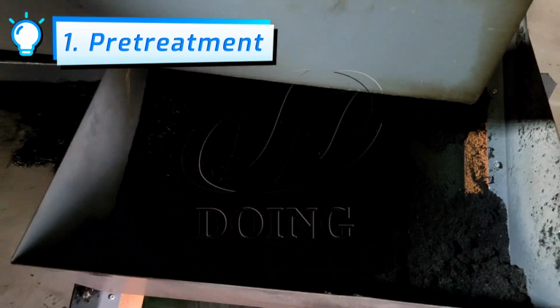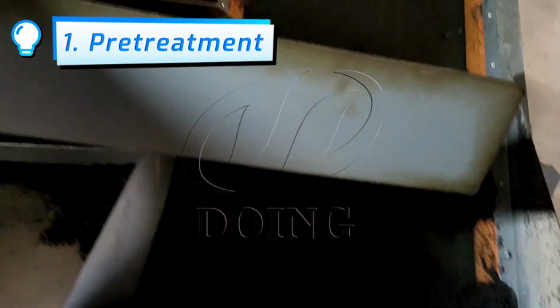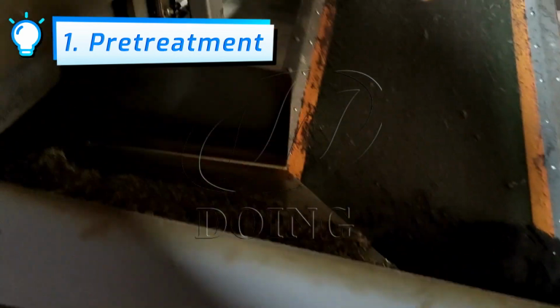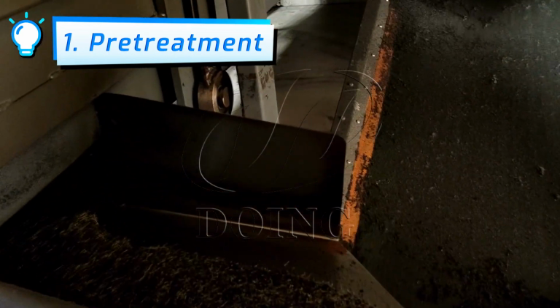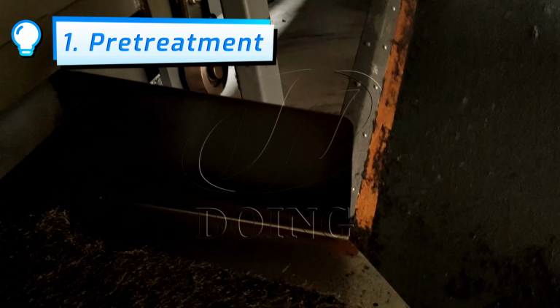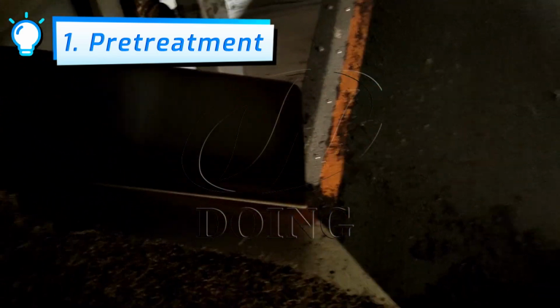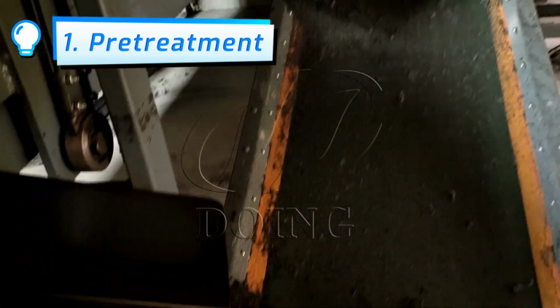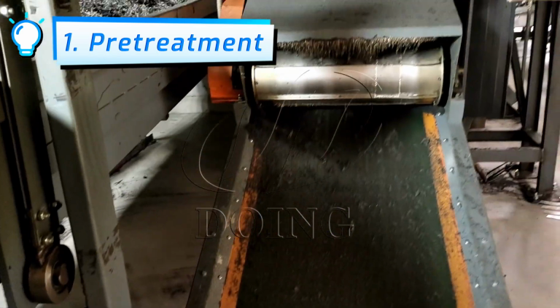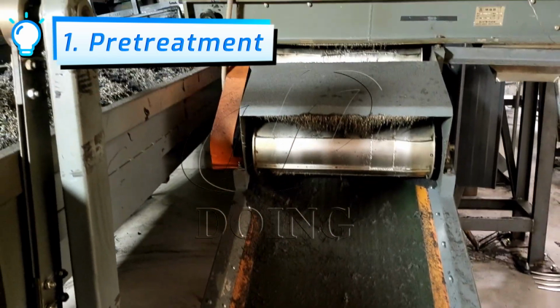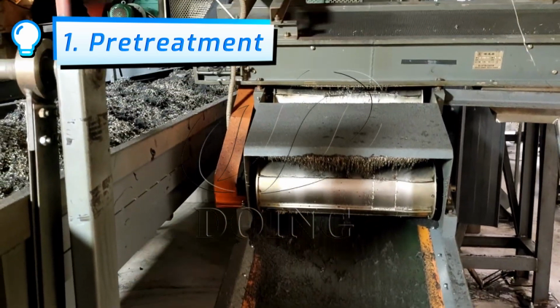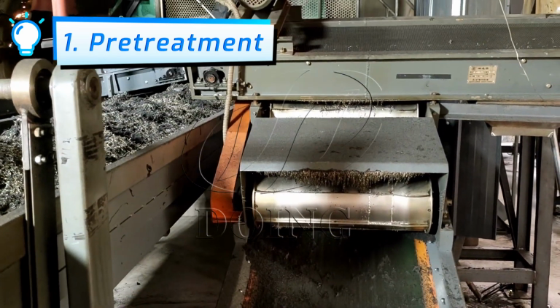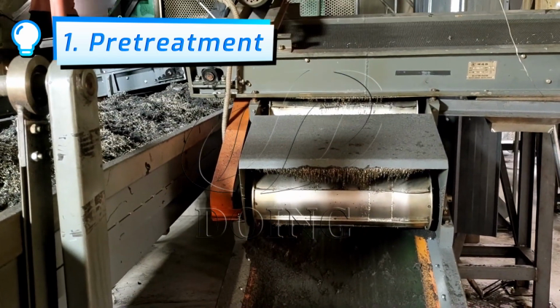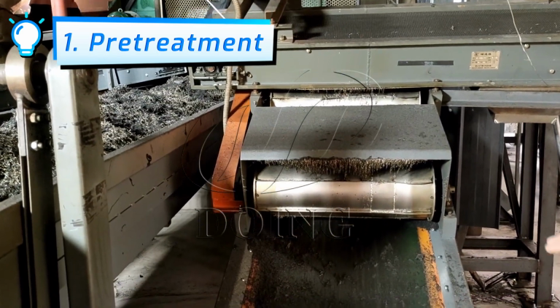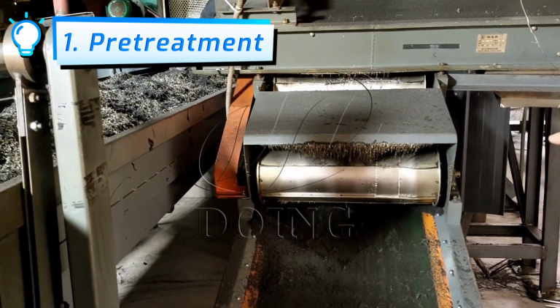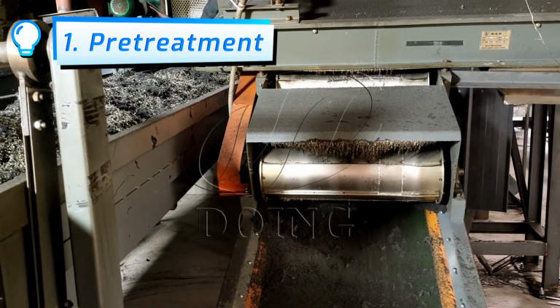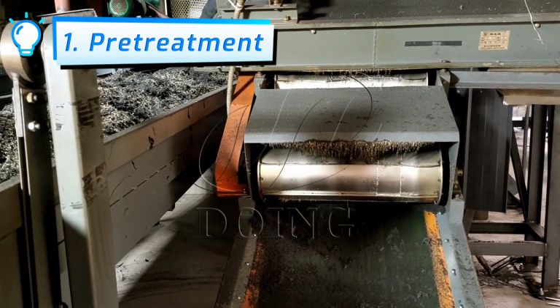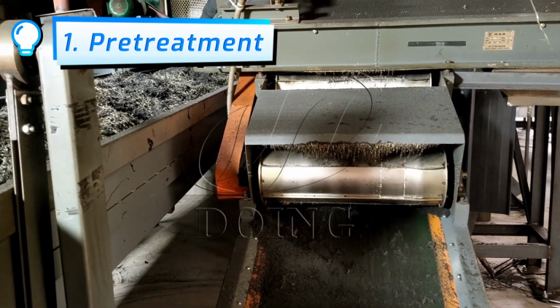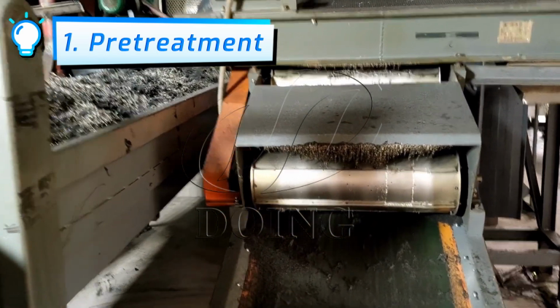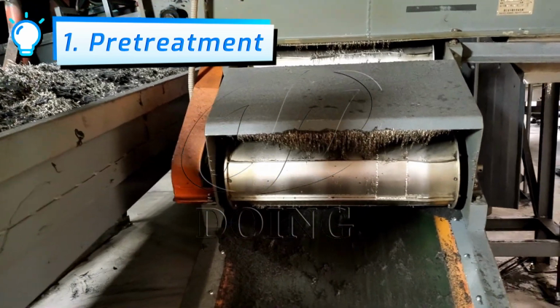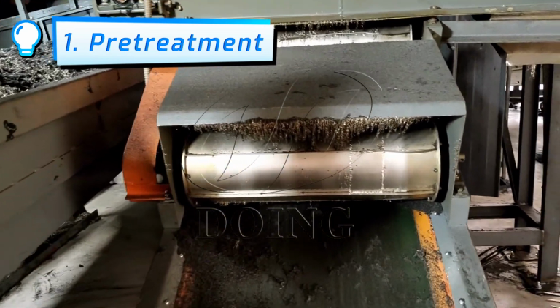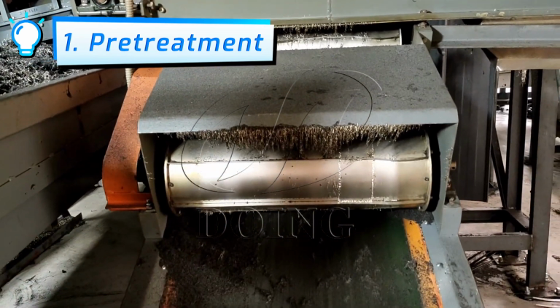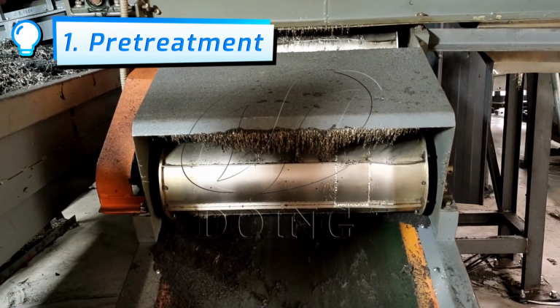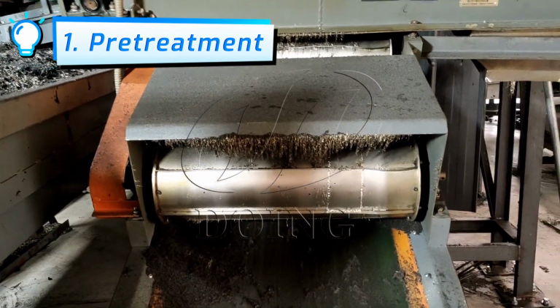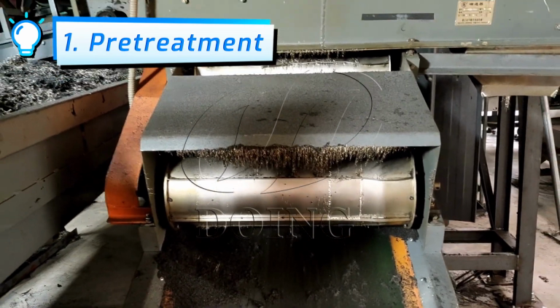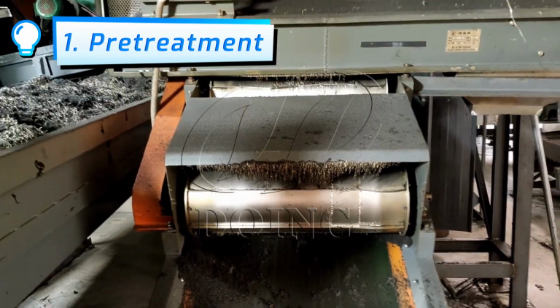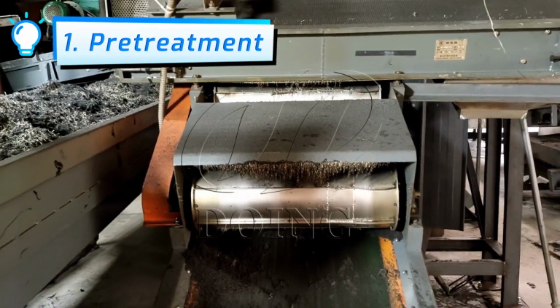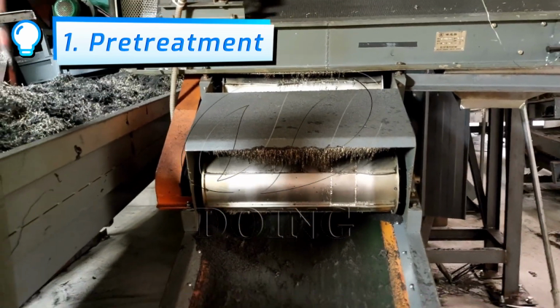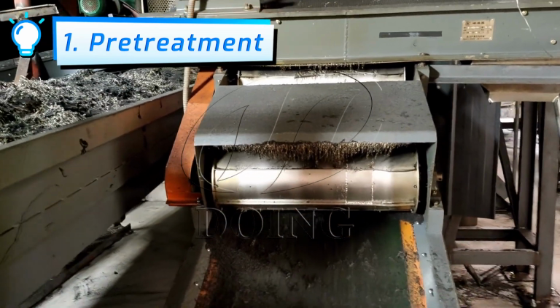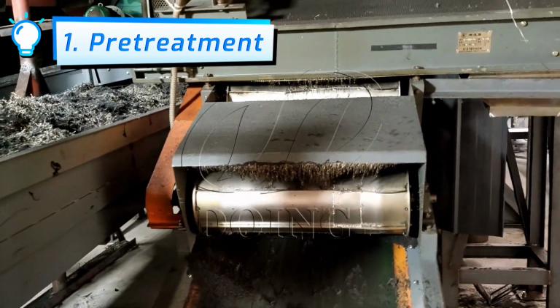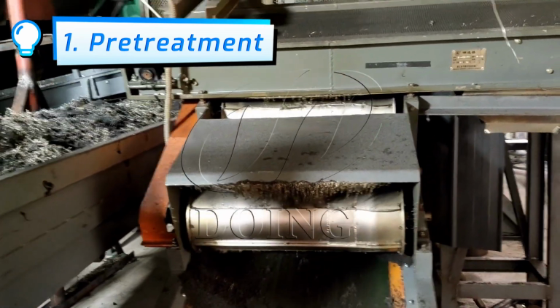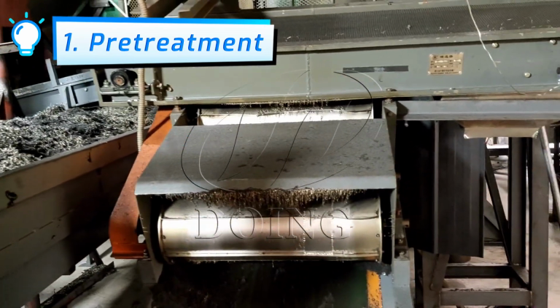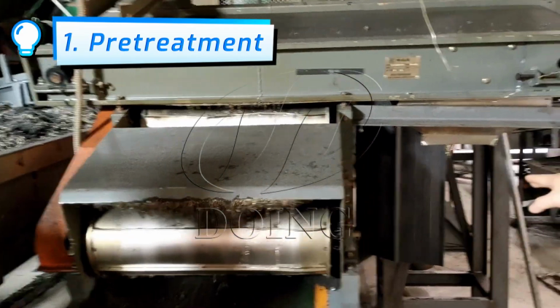The ground rubber powder will go through magnetic separation to screen out the steel wire inside. Finally, through the air transportation system, it is transported to the large warehouse.